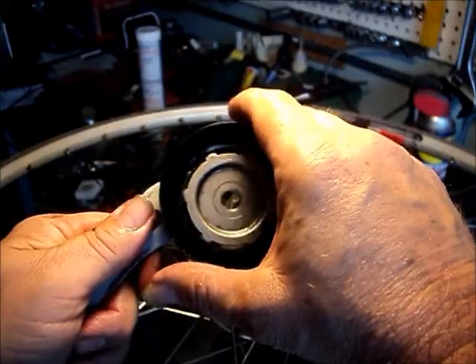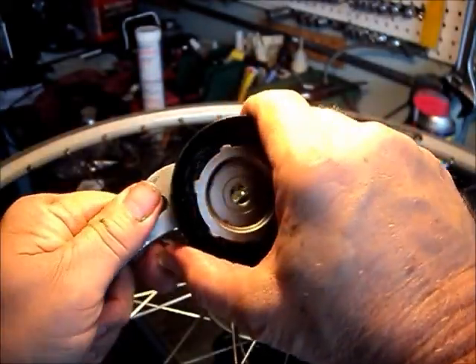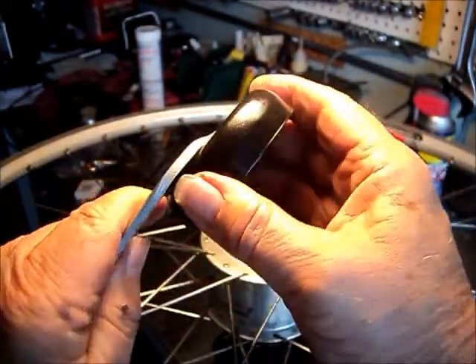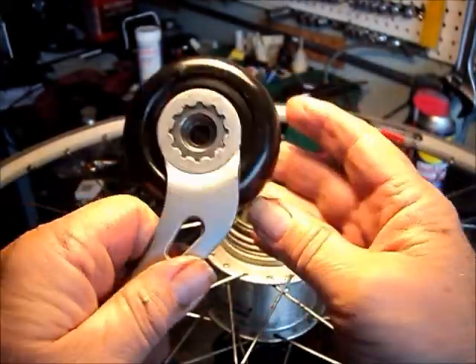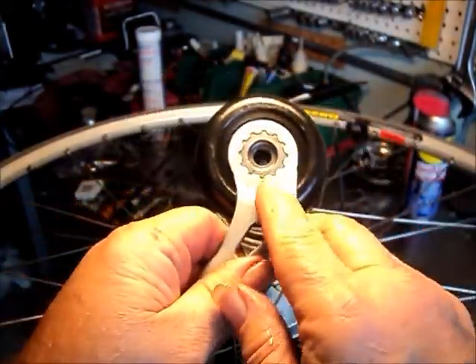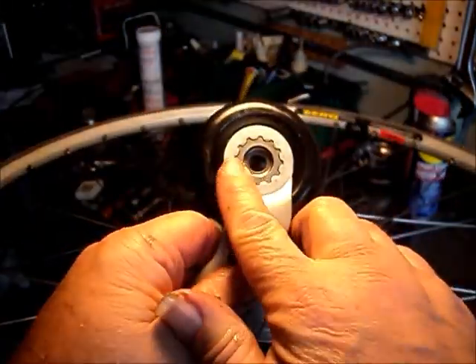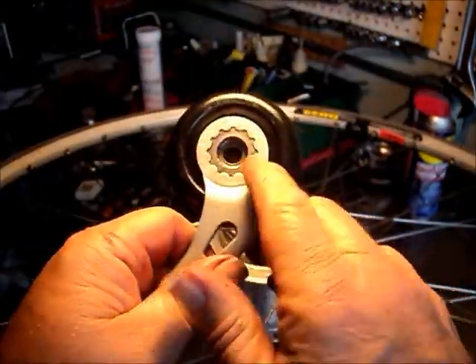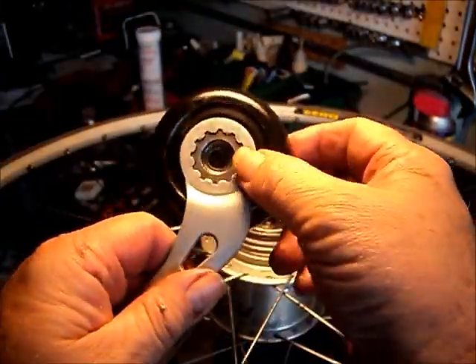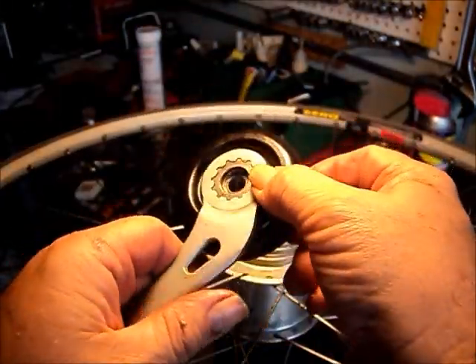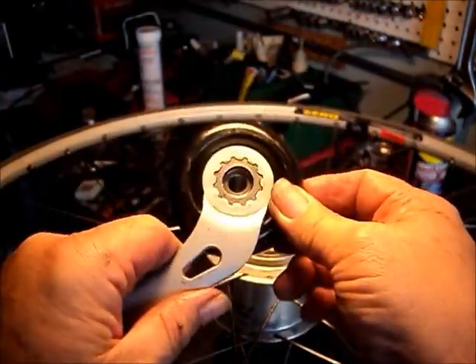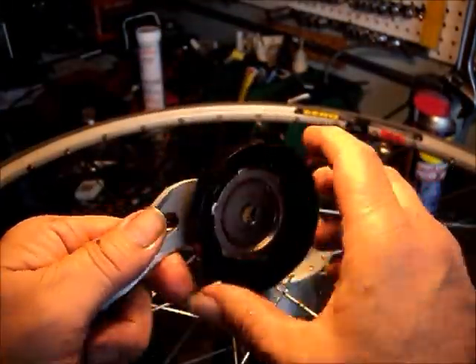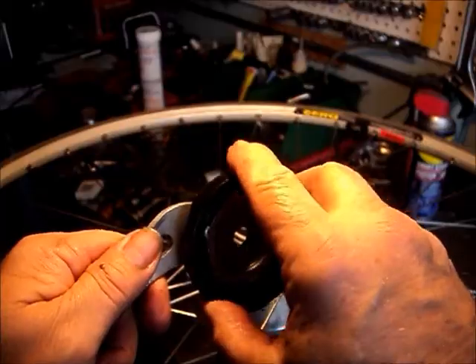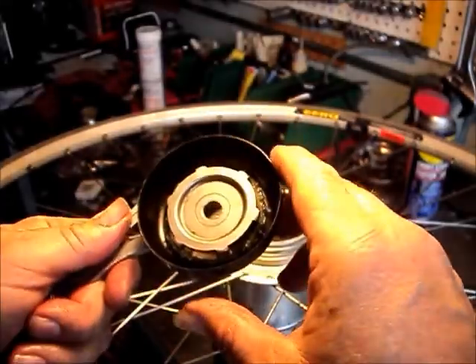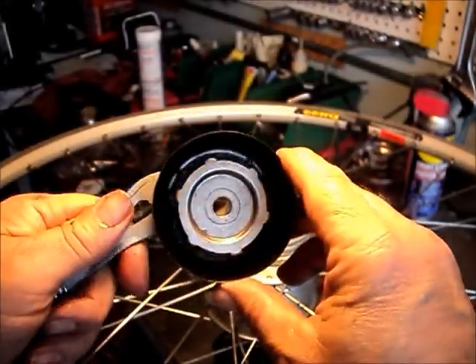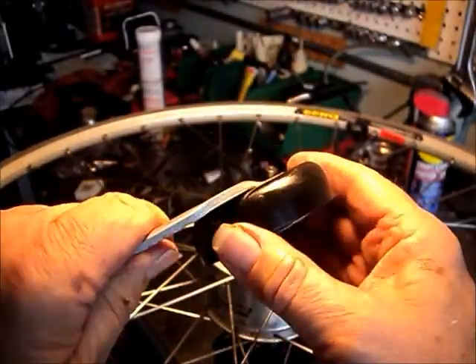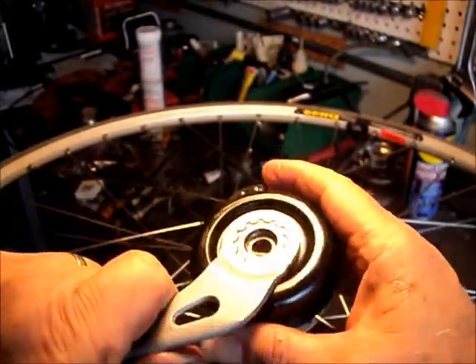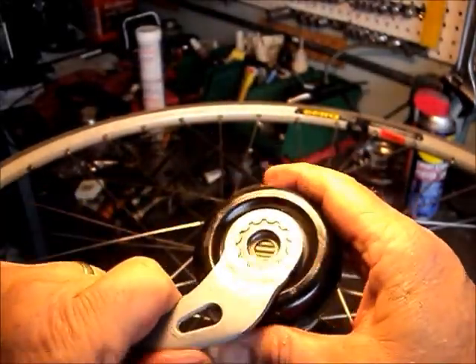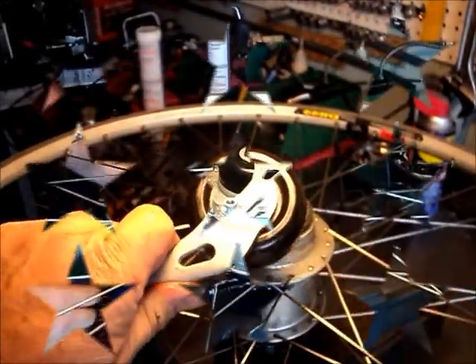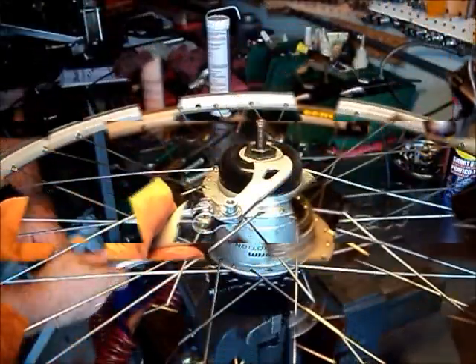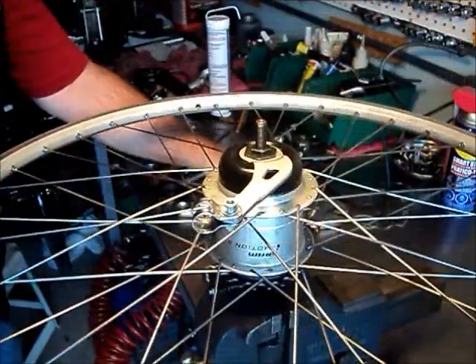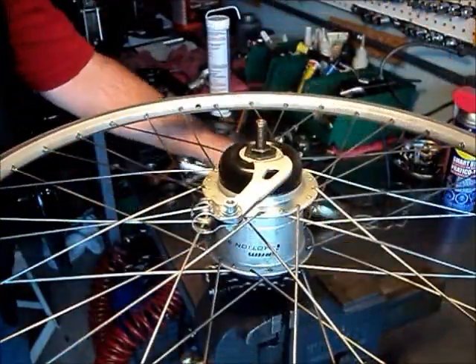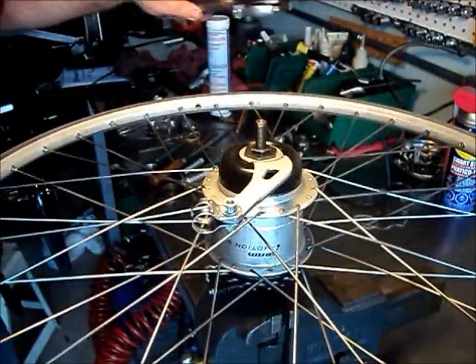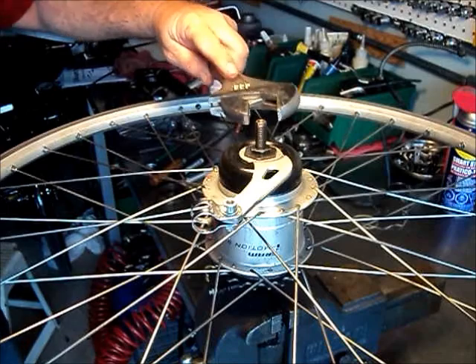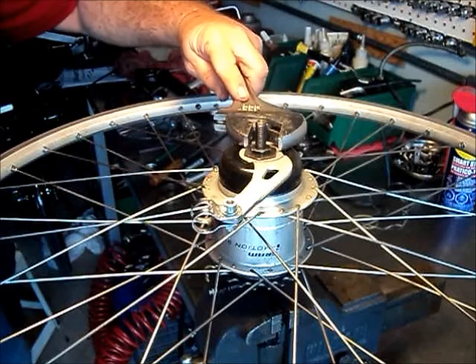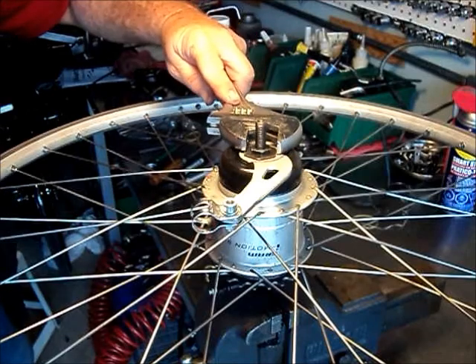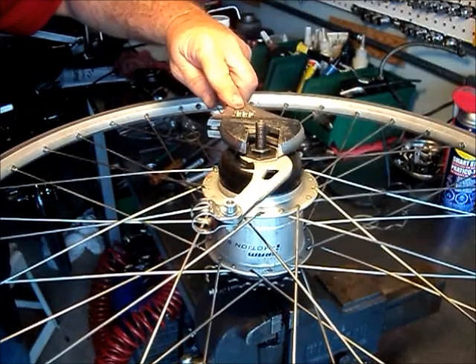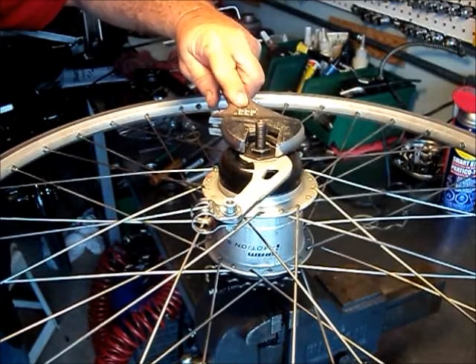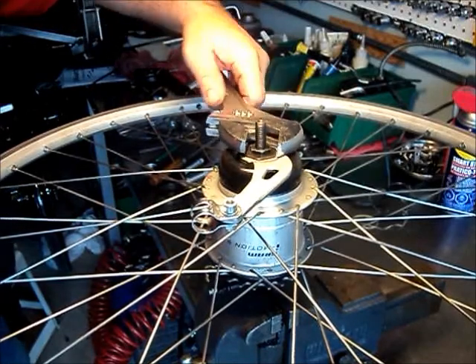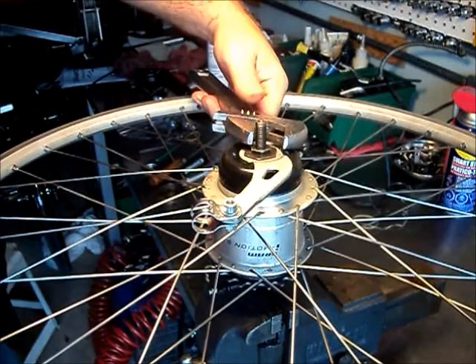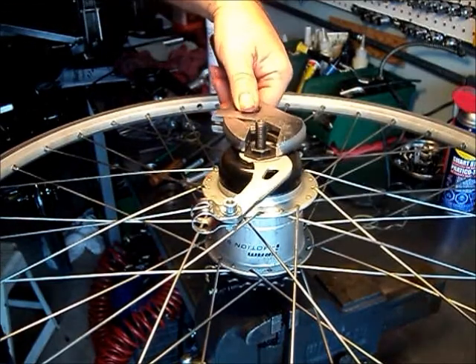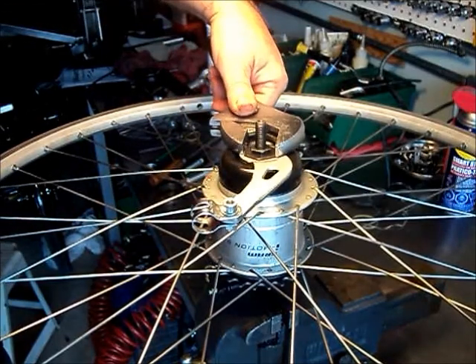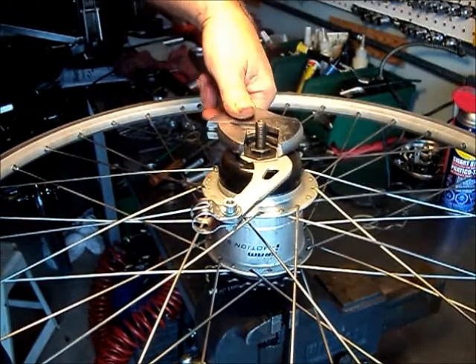So we put the reaction arm back on. It's got to be on there tight so that the dust cap is held firmly in place. We could remove the arm or cut the arm off, but I'm going to leave it on there just to be sure that the thing doesn't rotate.